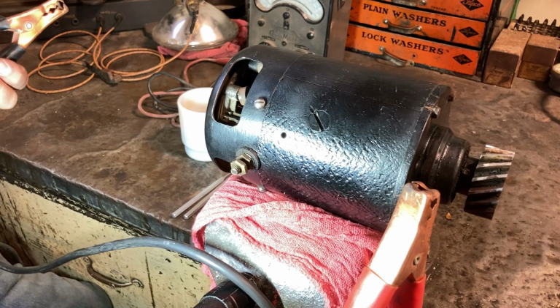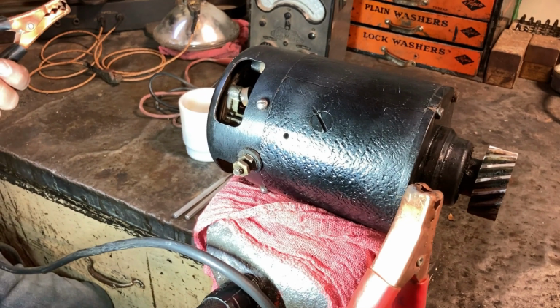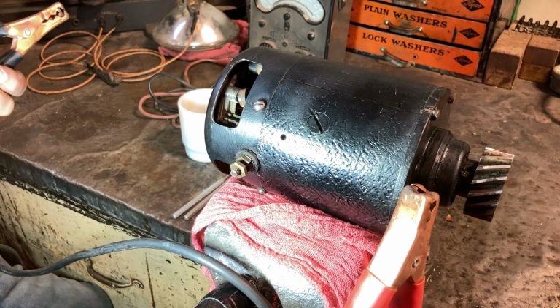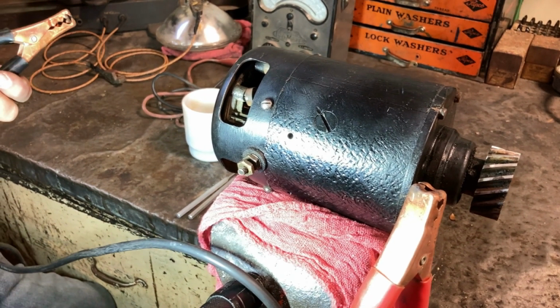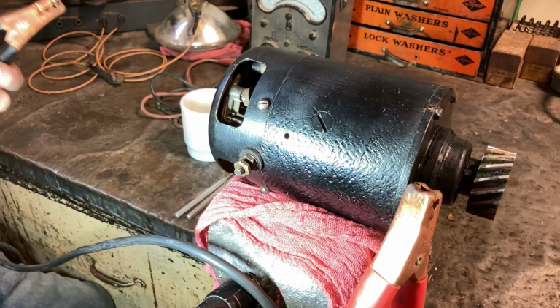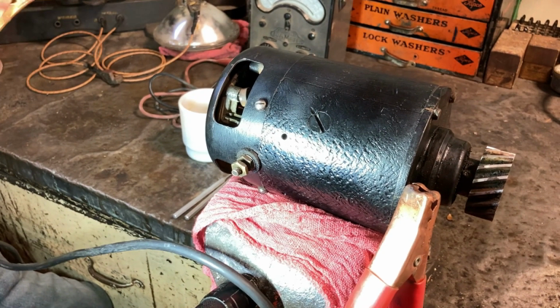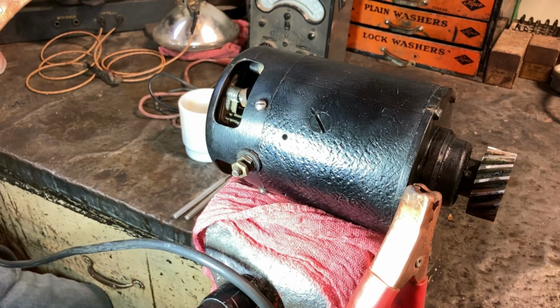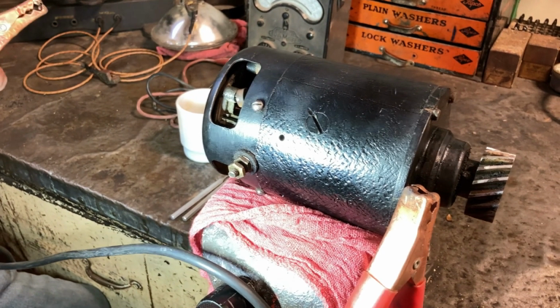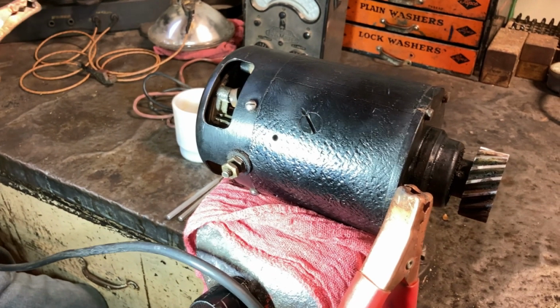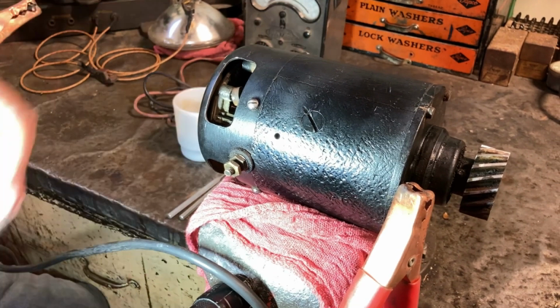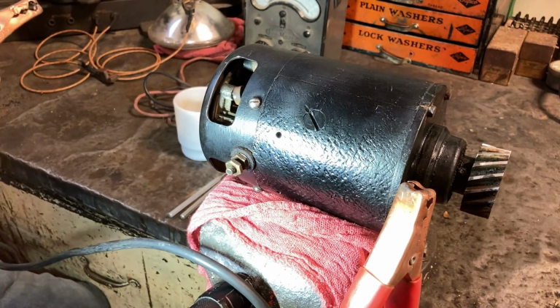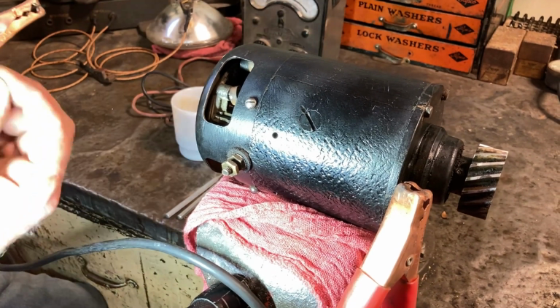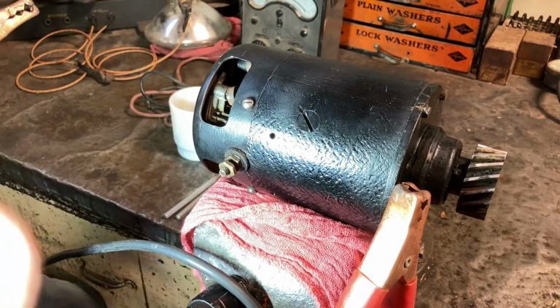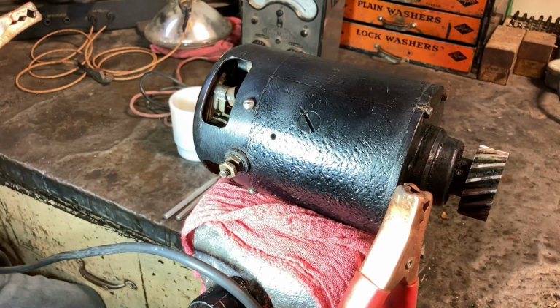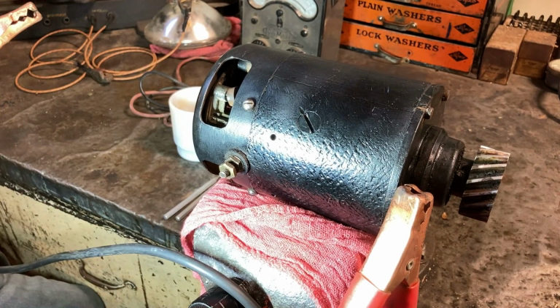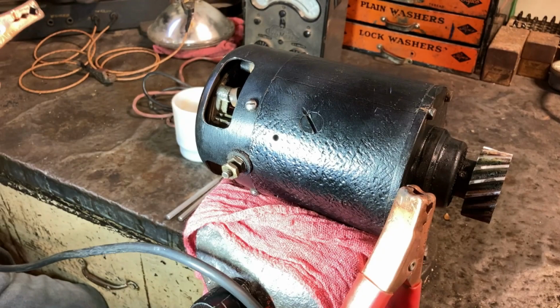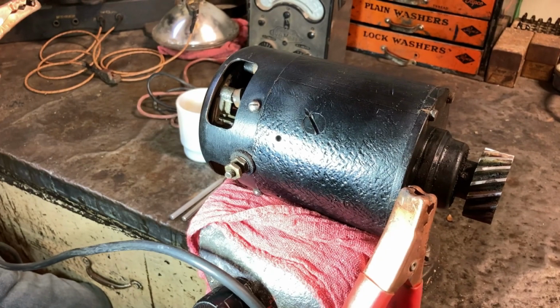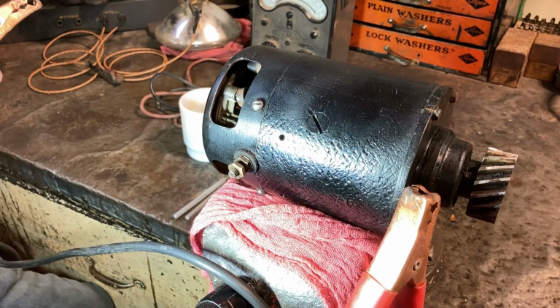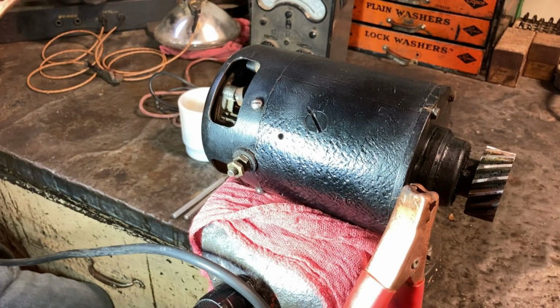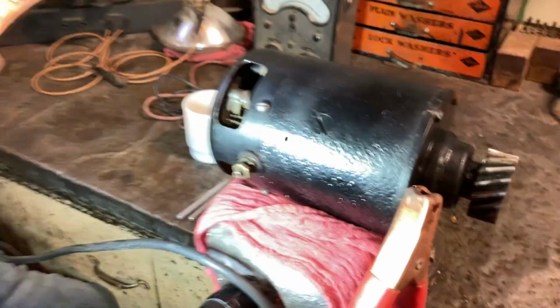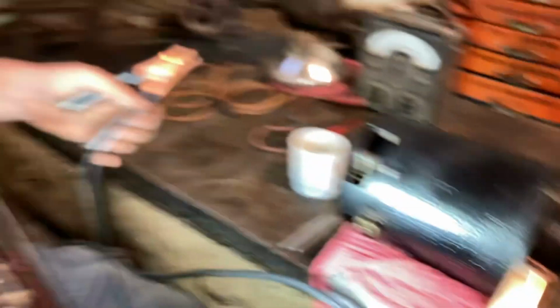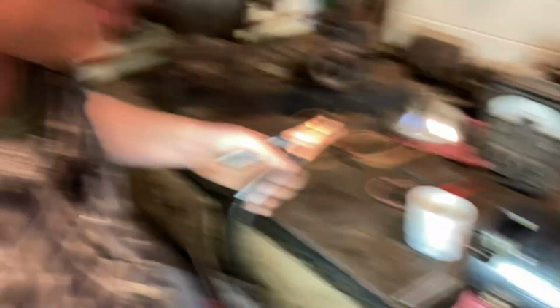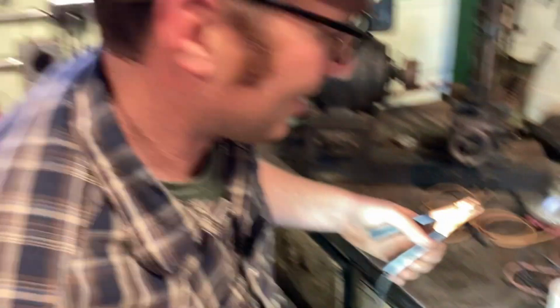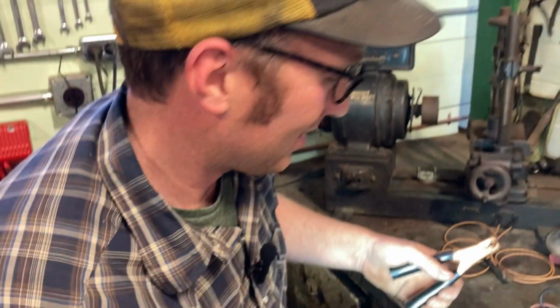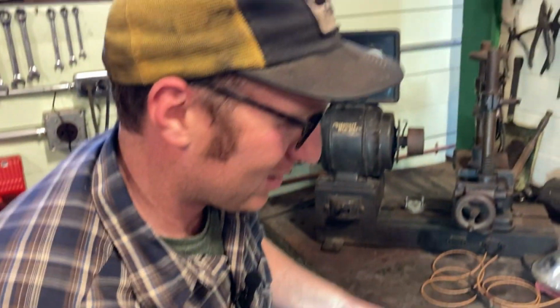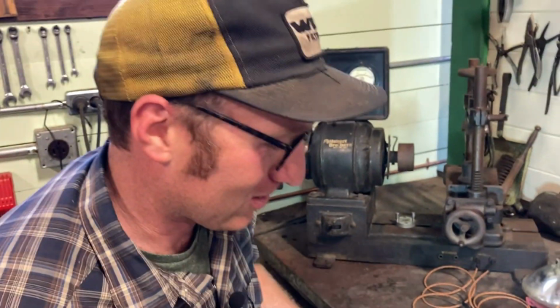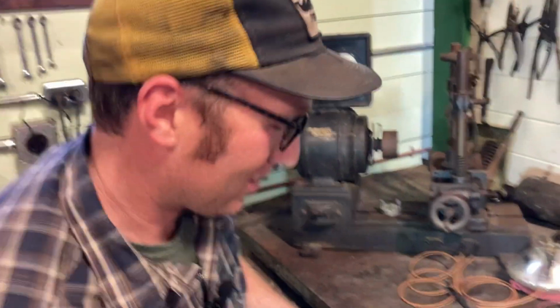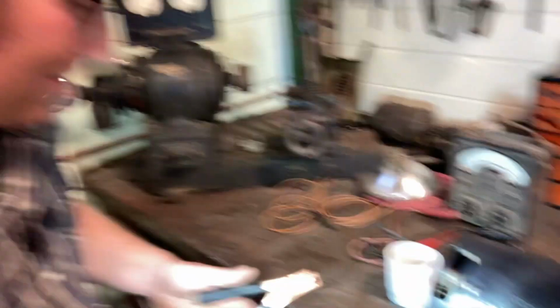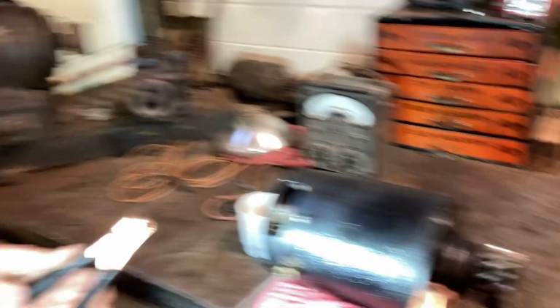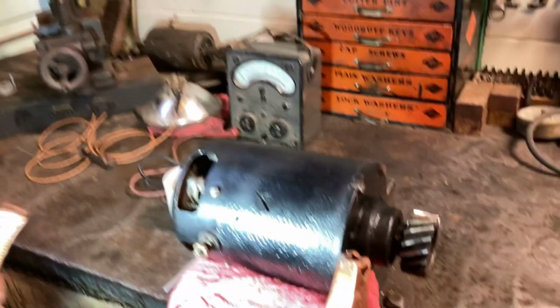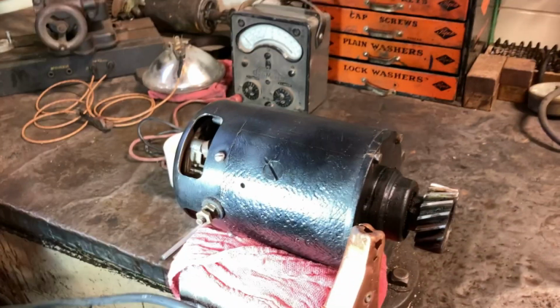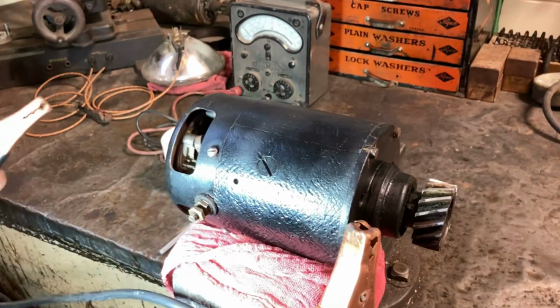Now we'll take it over to the machine, spin it up, and that's where you set your amperage coming out of it. We'll reconvene on the machine.